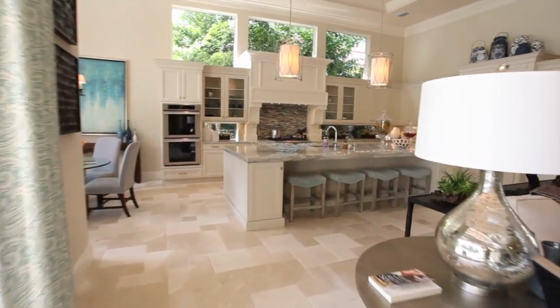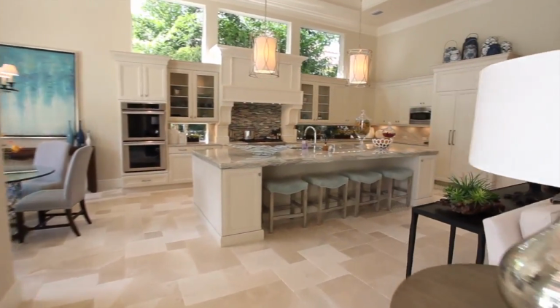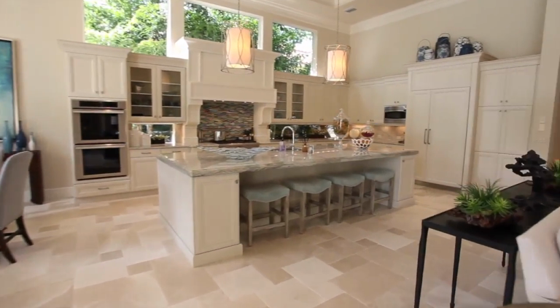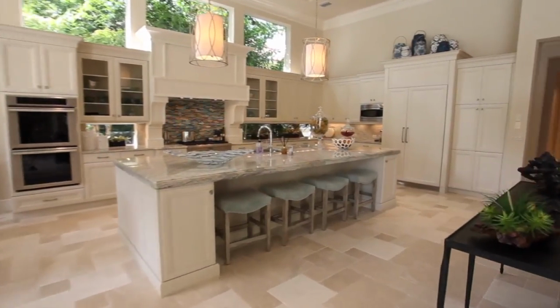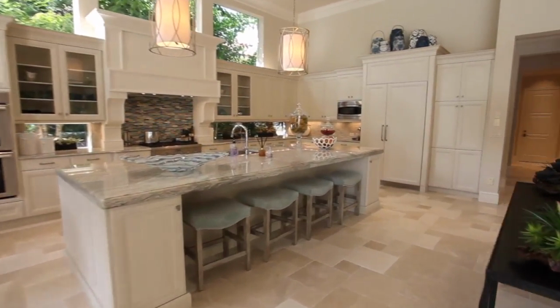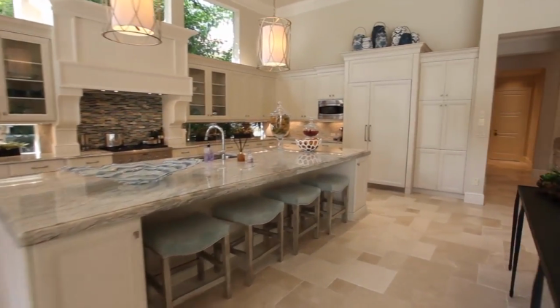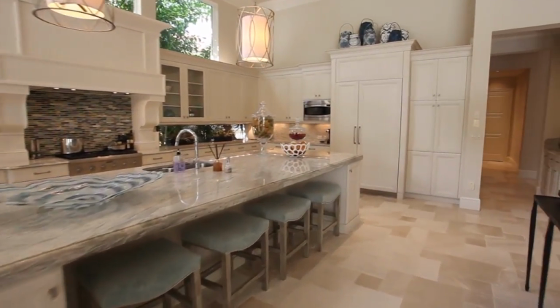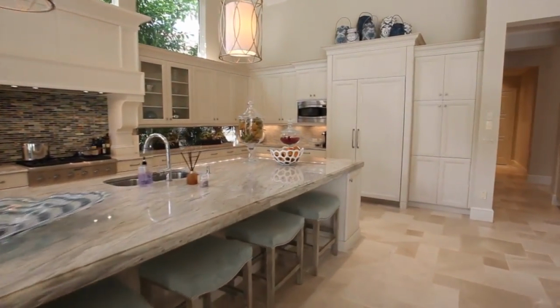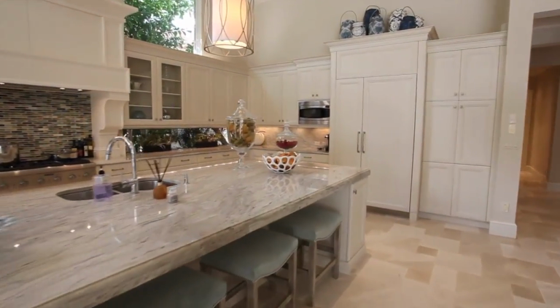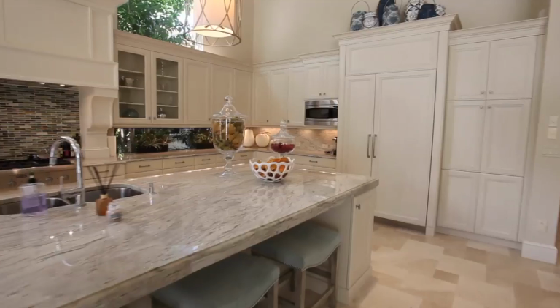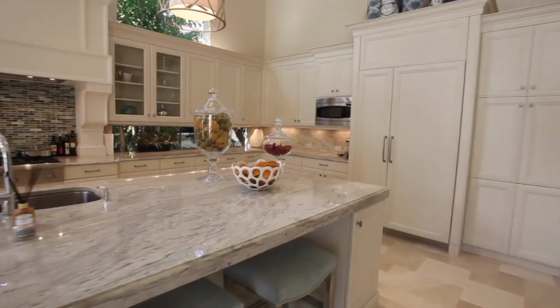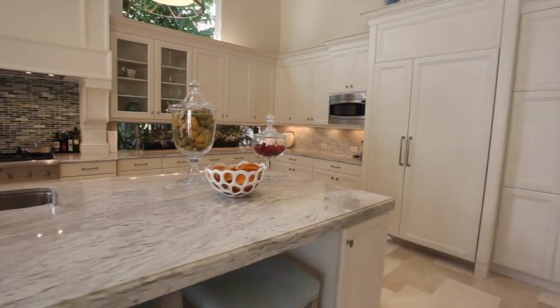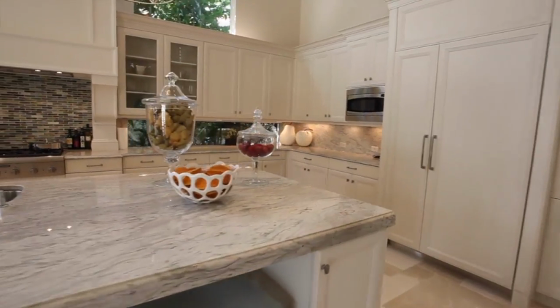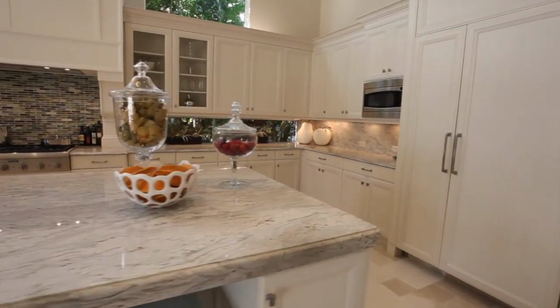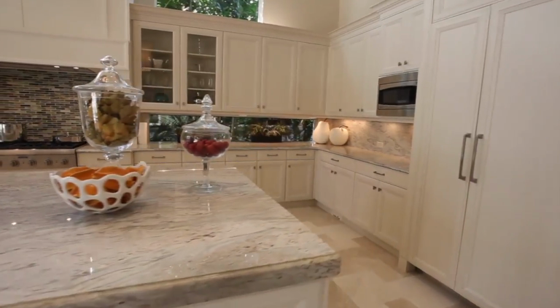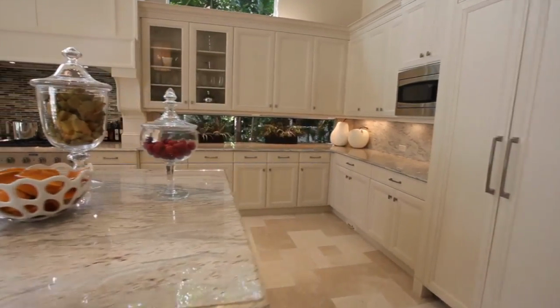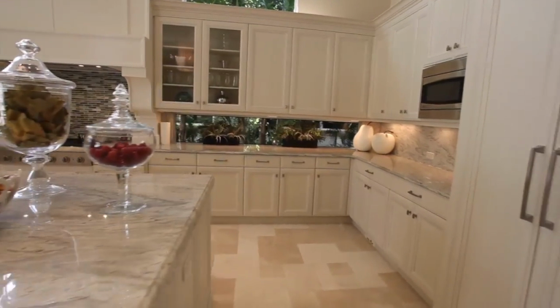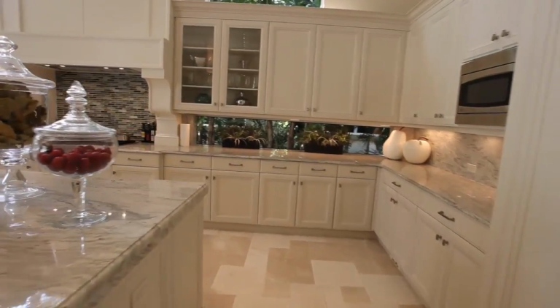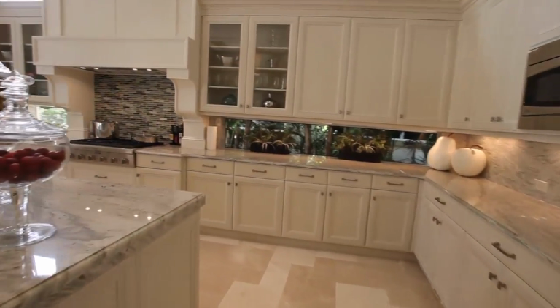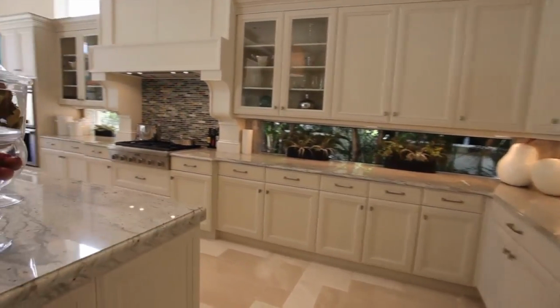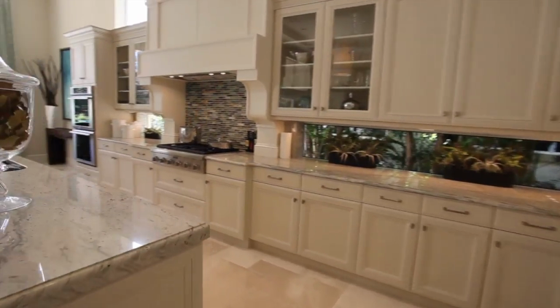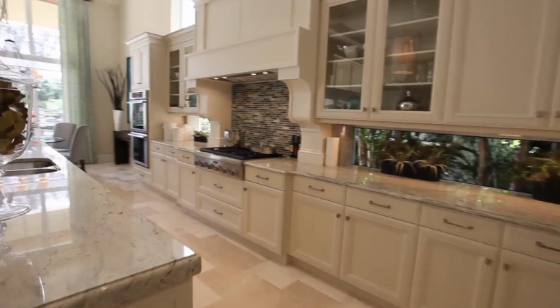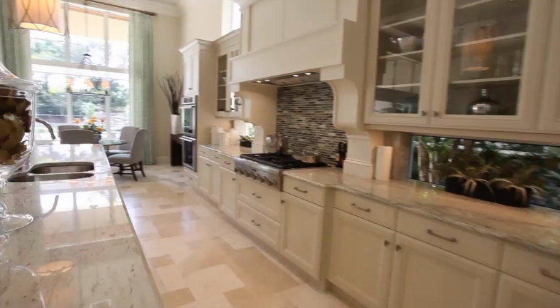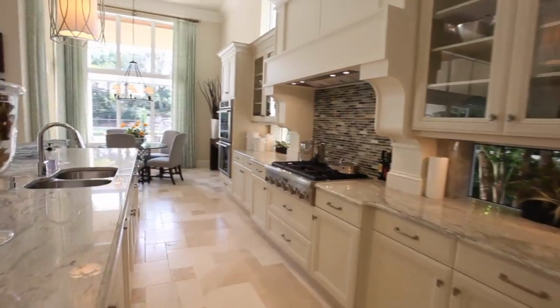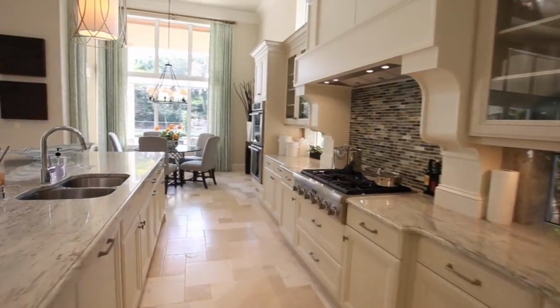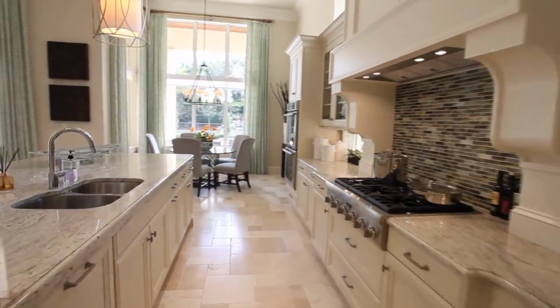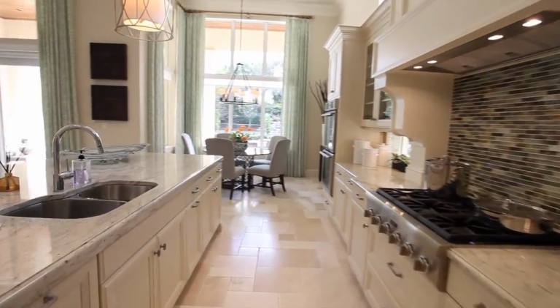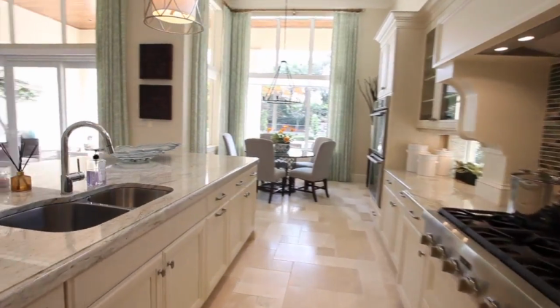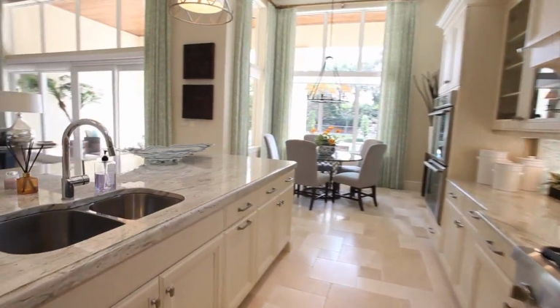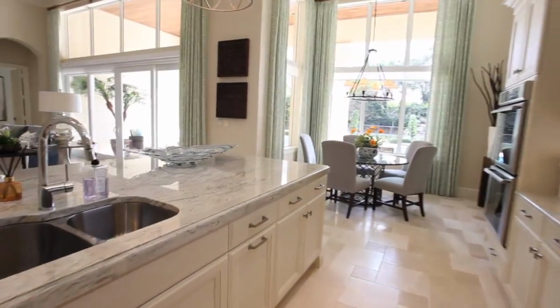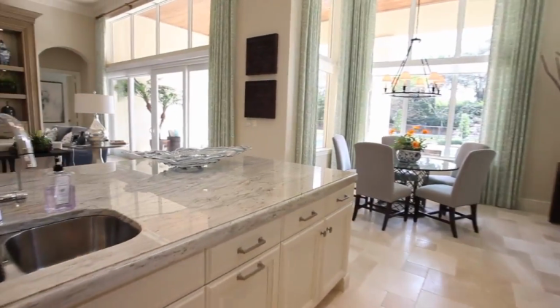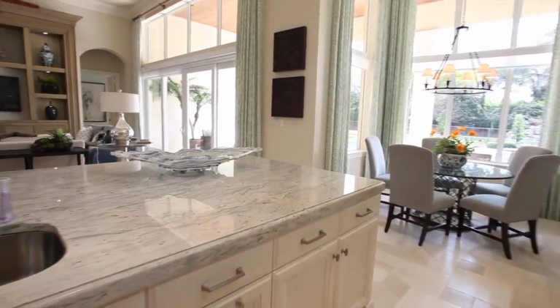No expense has been spared in this wonderful gourmet kitchen that includes an eat-in breakfast area. It also includes a butler's pantry, custom wood cabinetry, and top-of-the-line appliances.